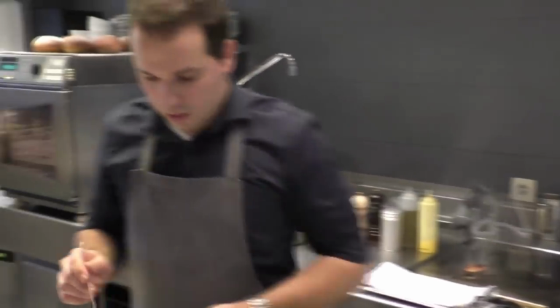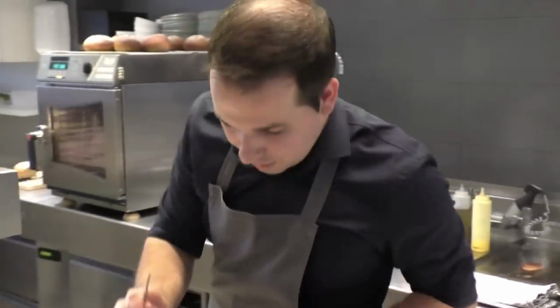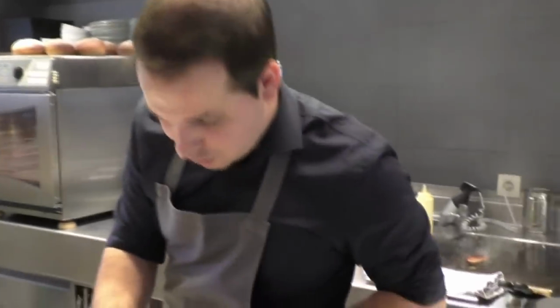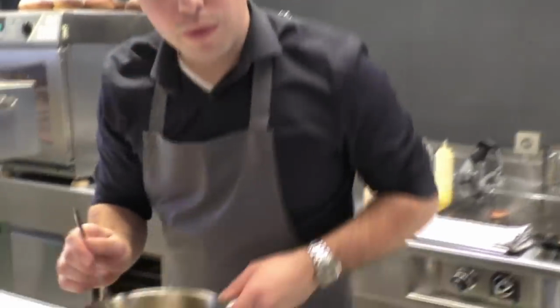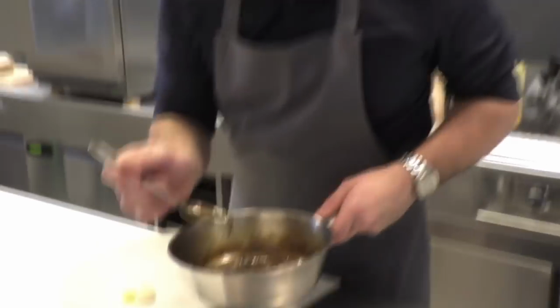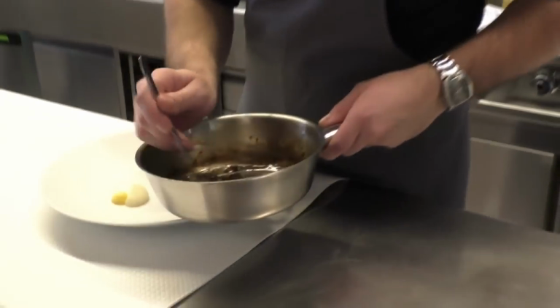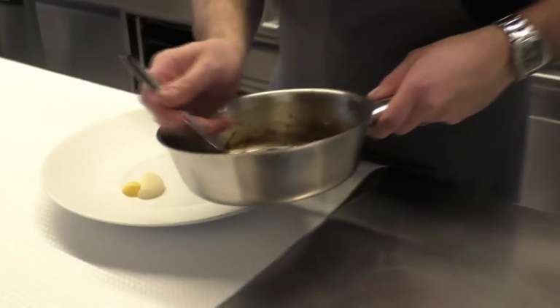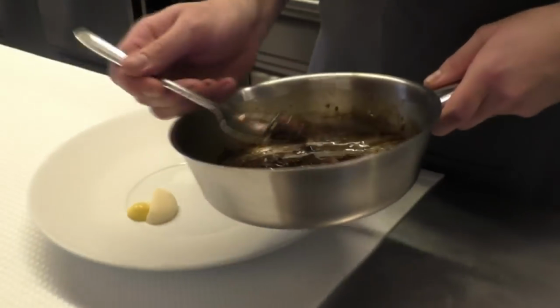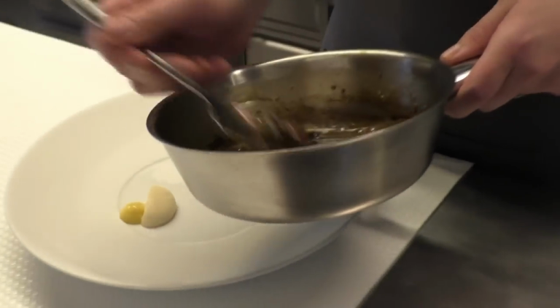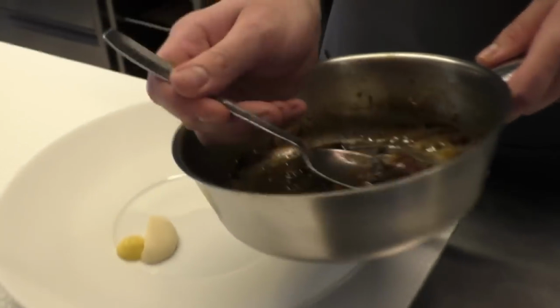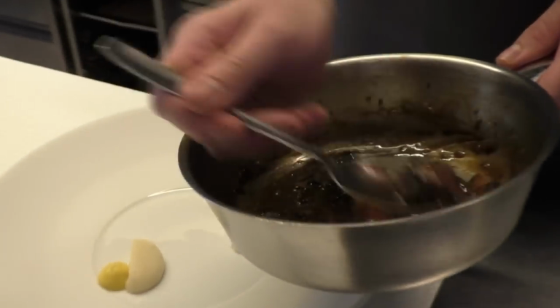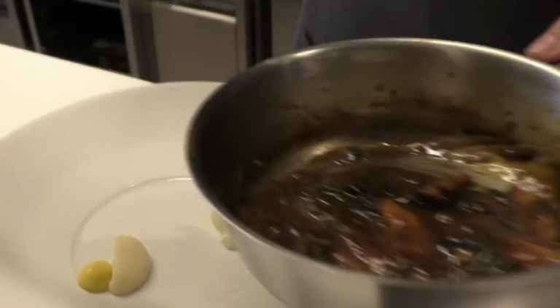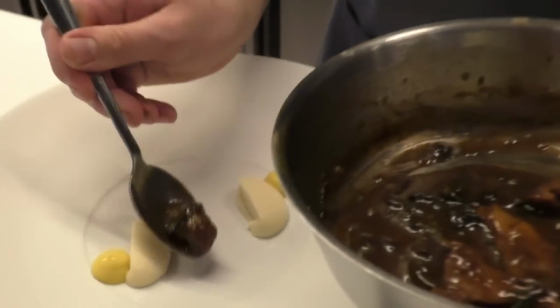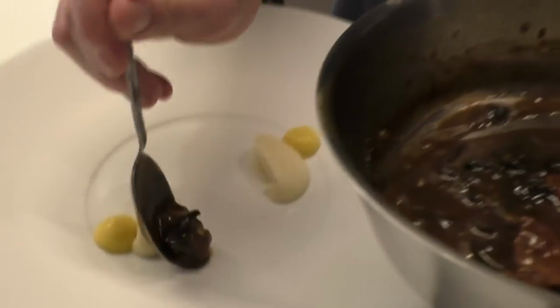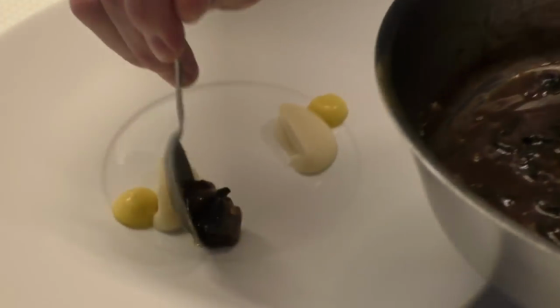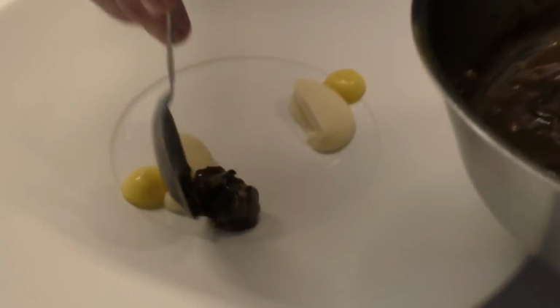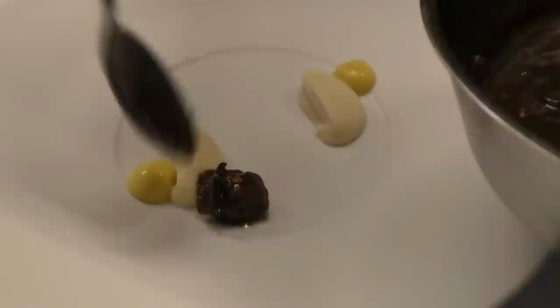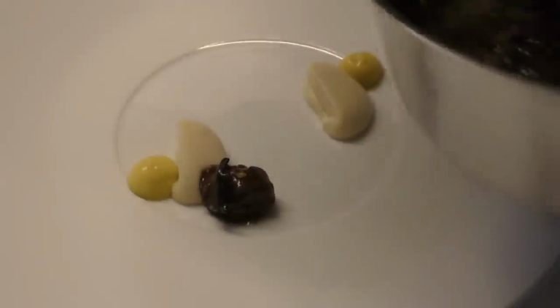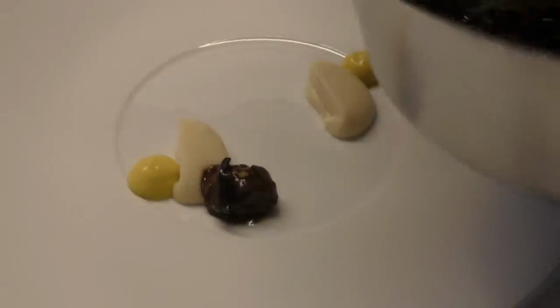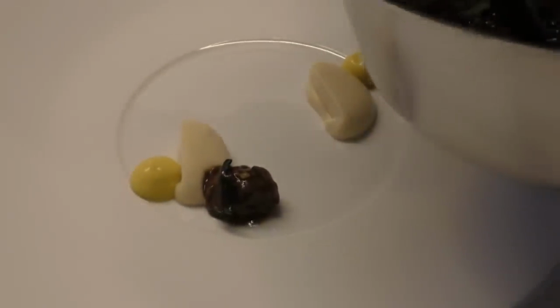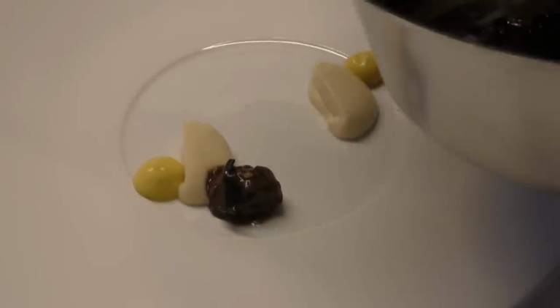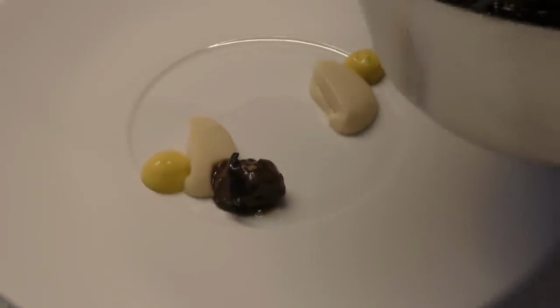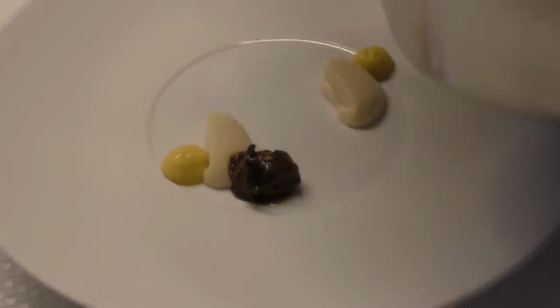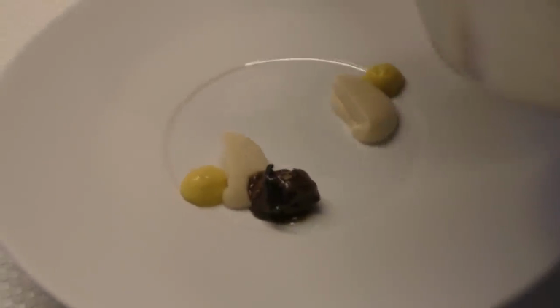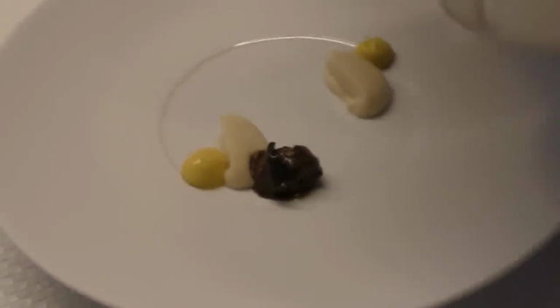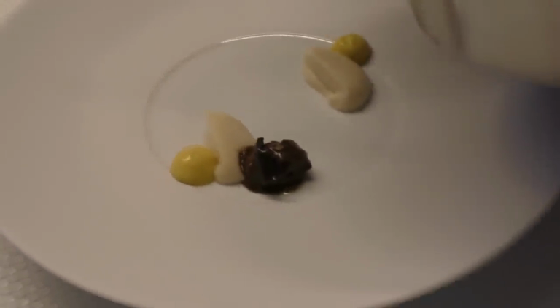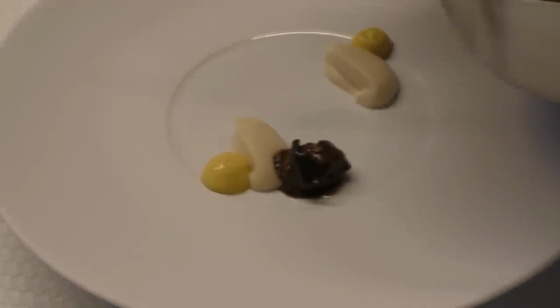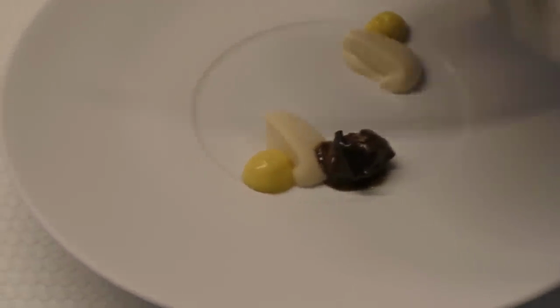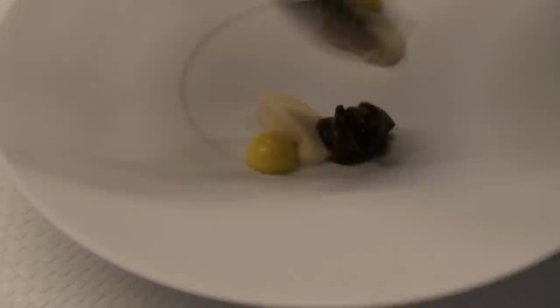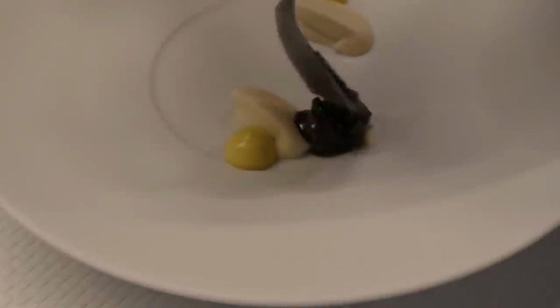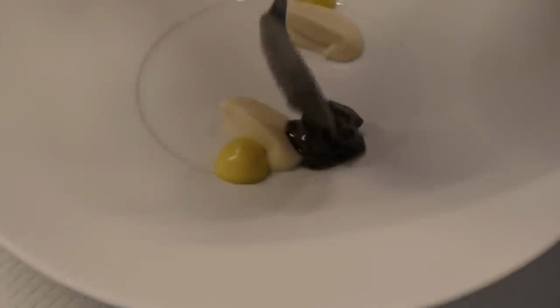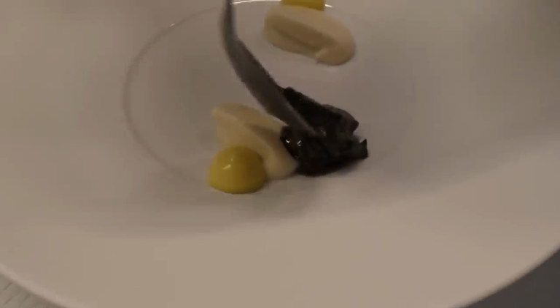Here I made a stew from the legs of the pigeon. There are some shallots in it and some black mushrooms — trompette de l'amour mushrooms.